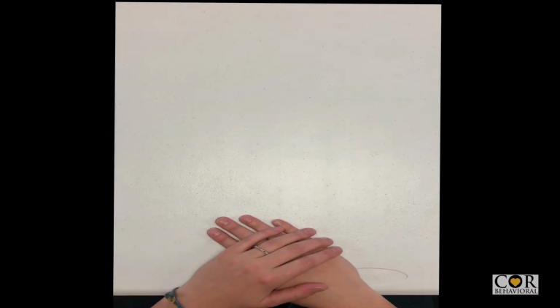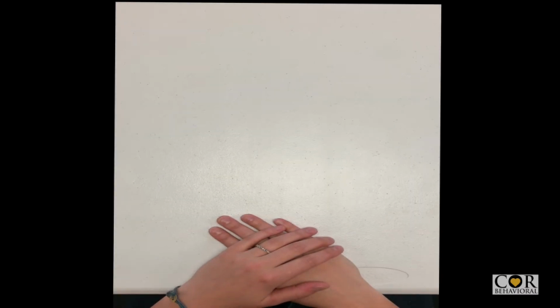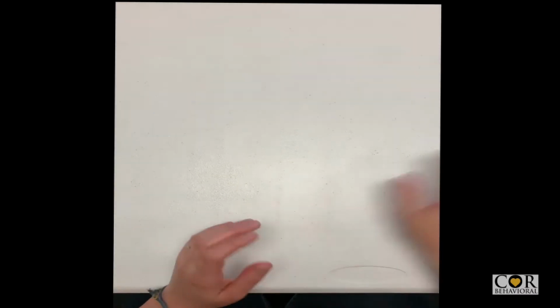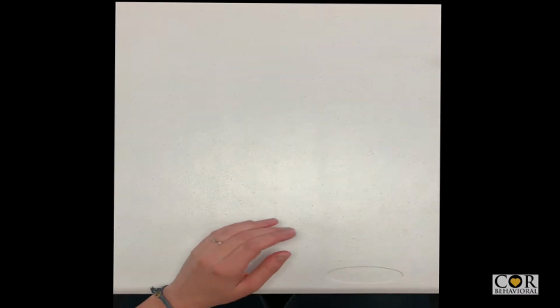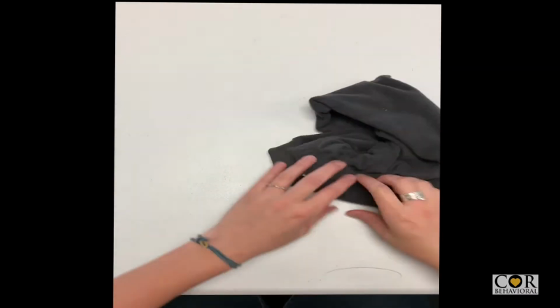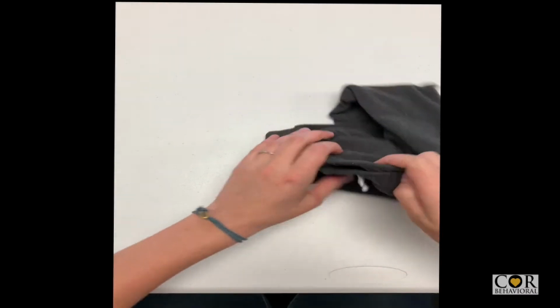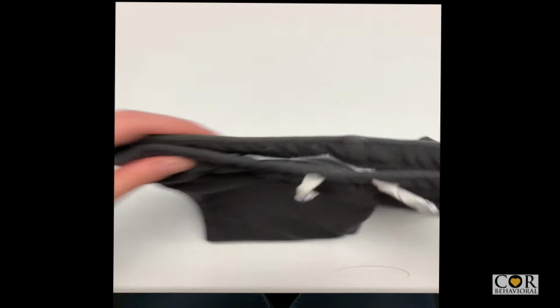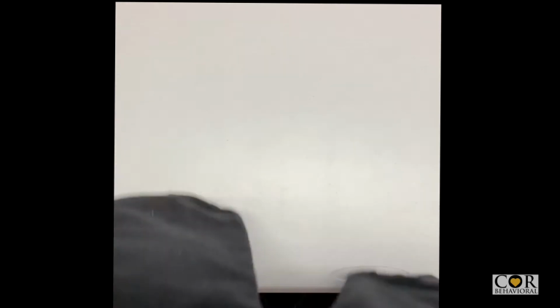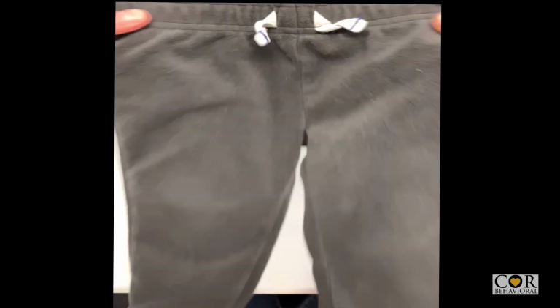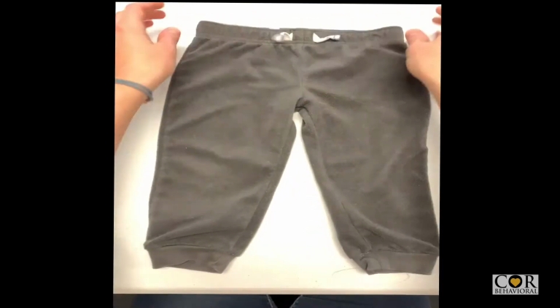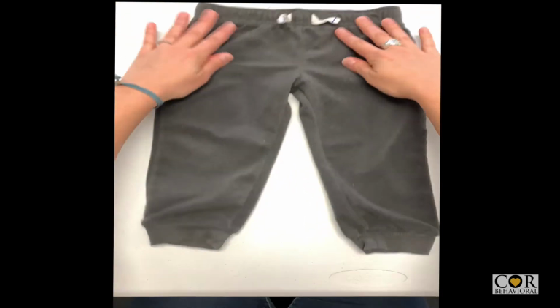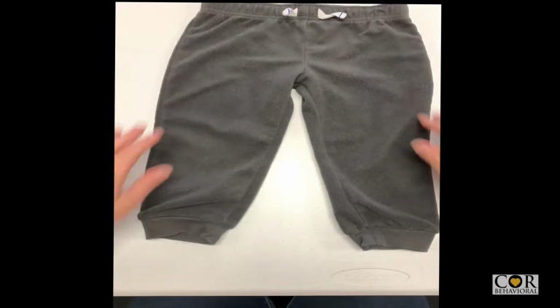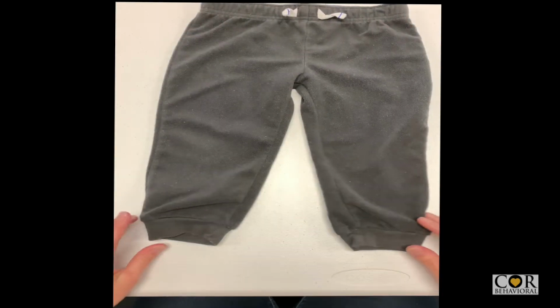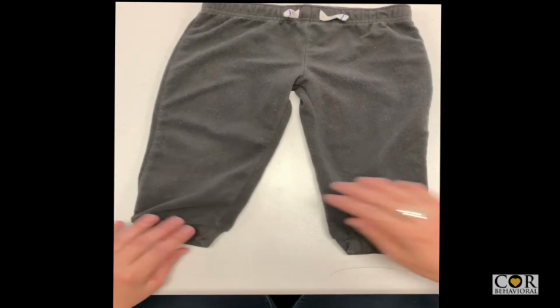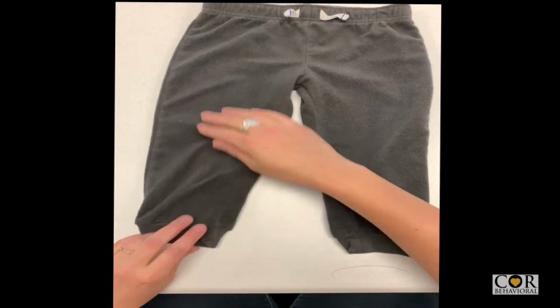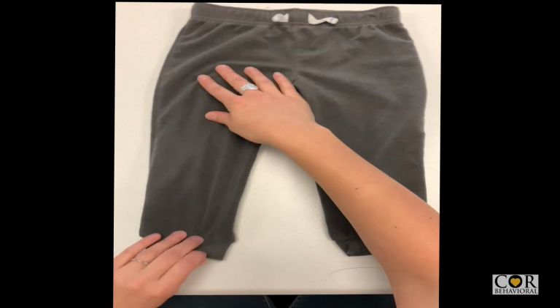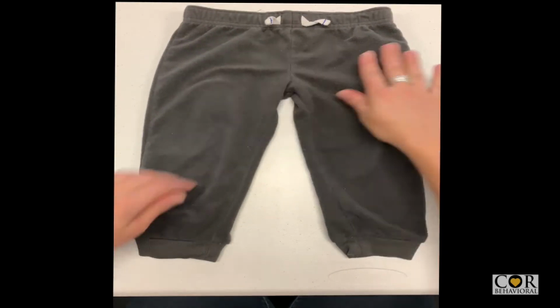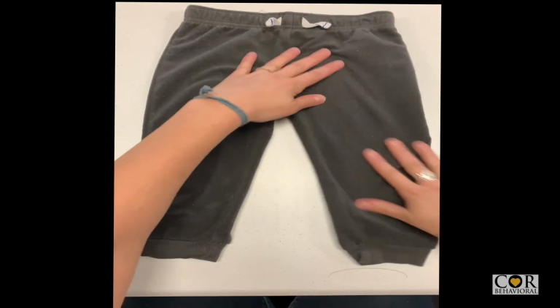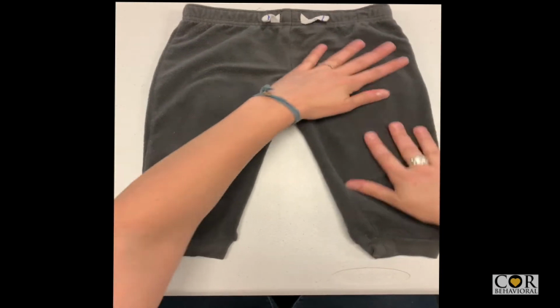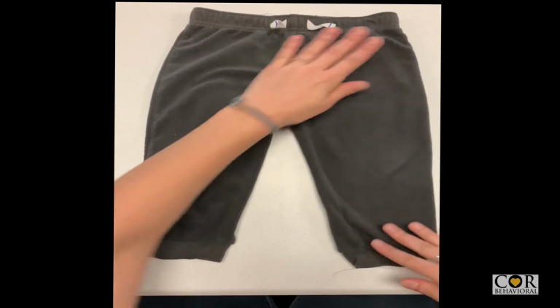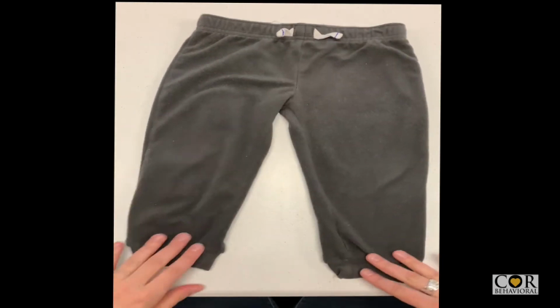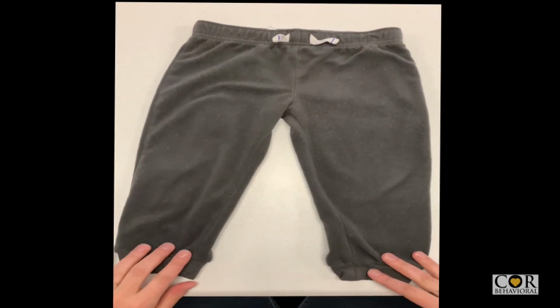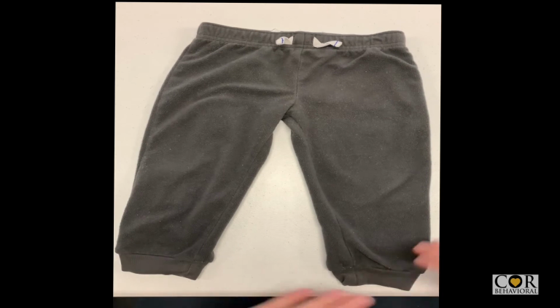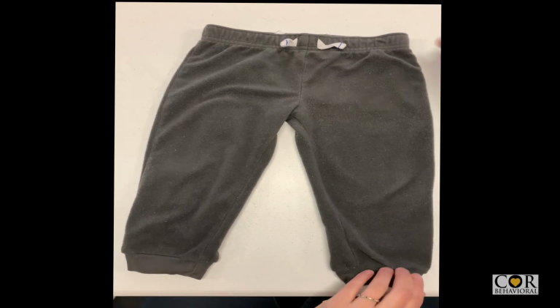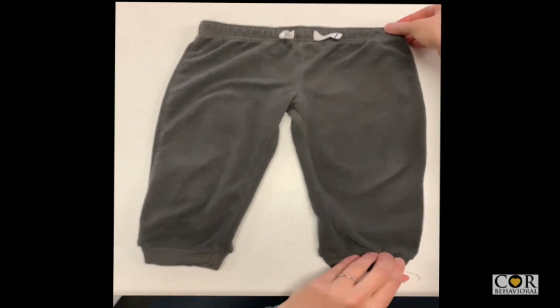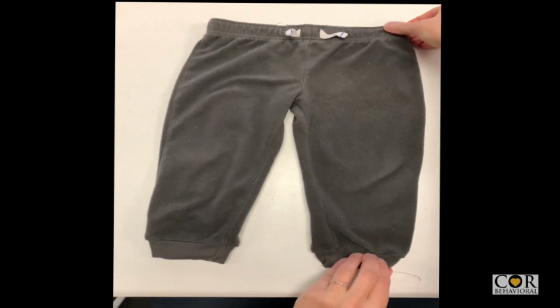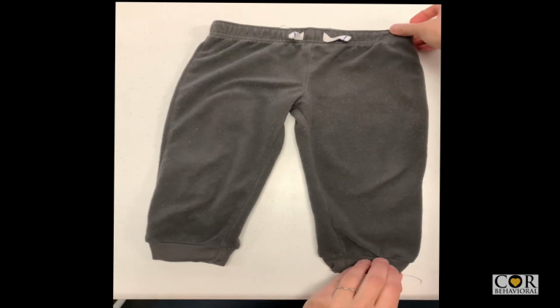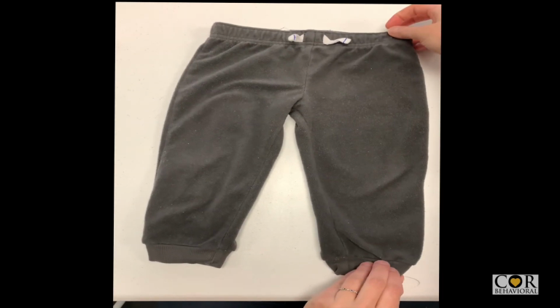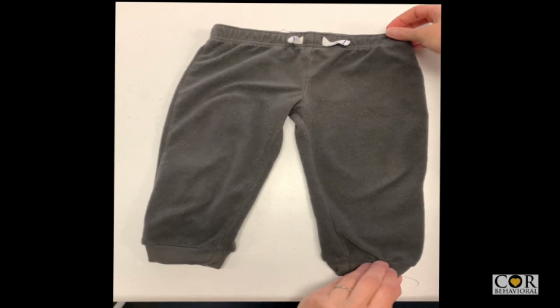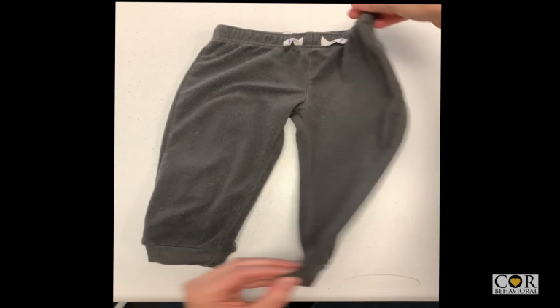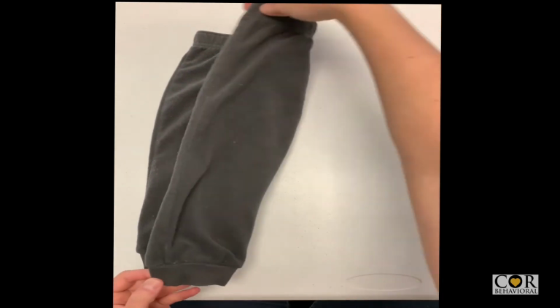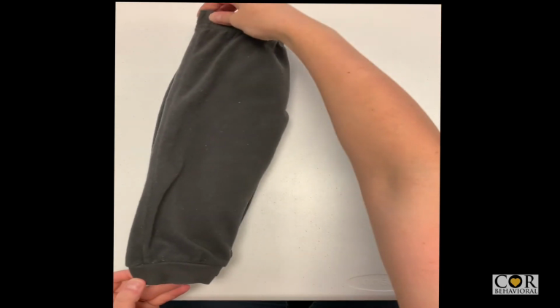Lay pants flat on table with the front facing up. Smooth out wrinkles and flatten the pants. Grab right waistband and lower right pant leg, fold pants in half lengthwise.